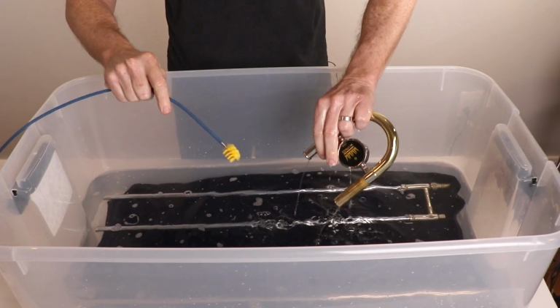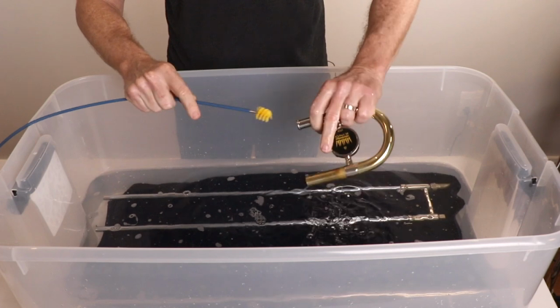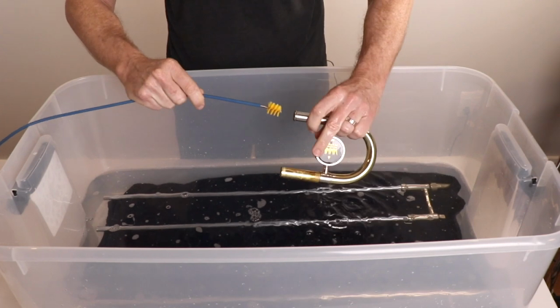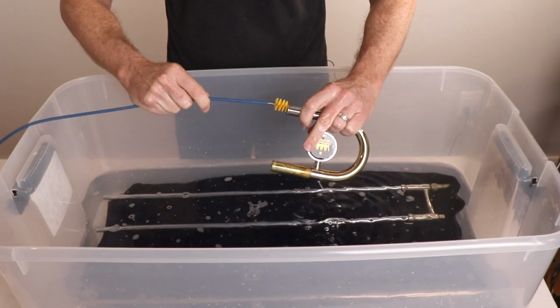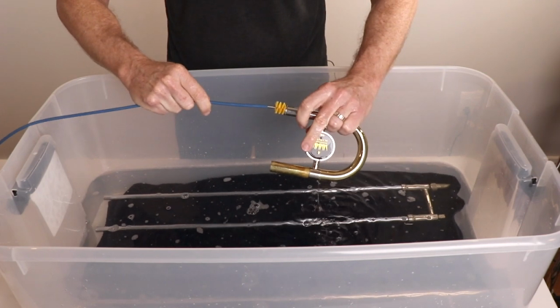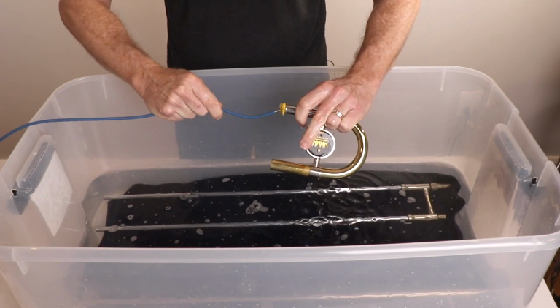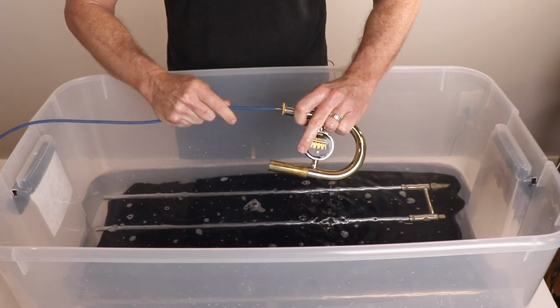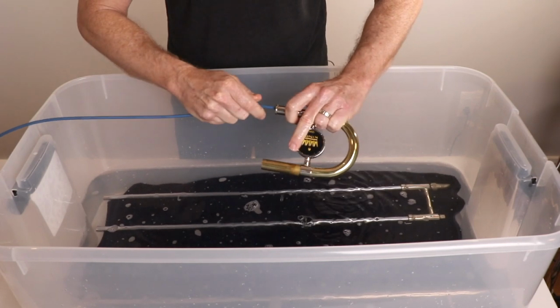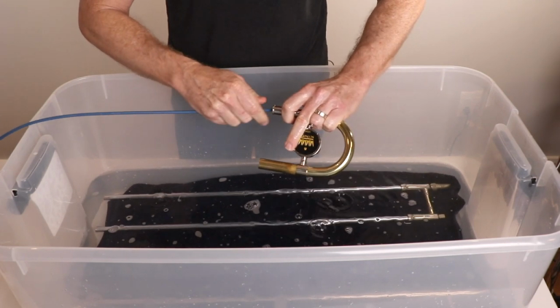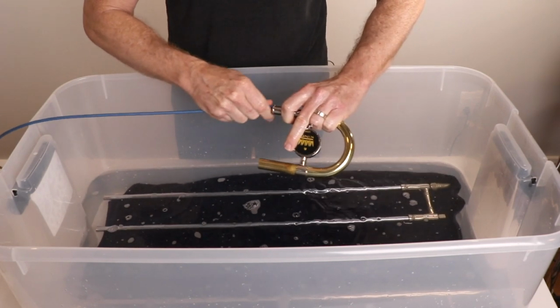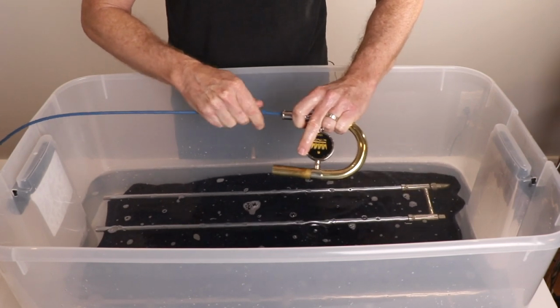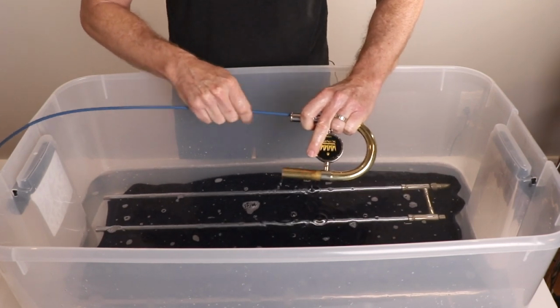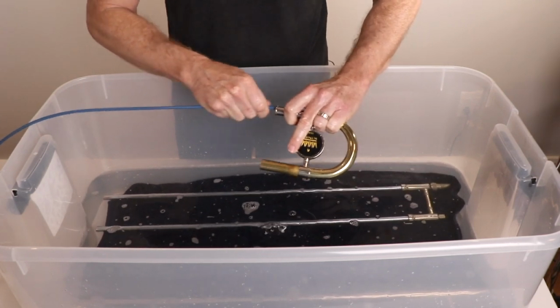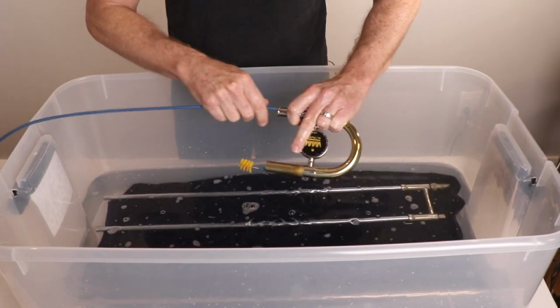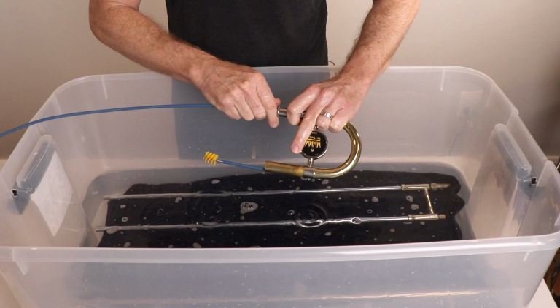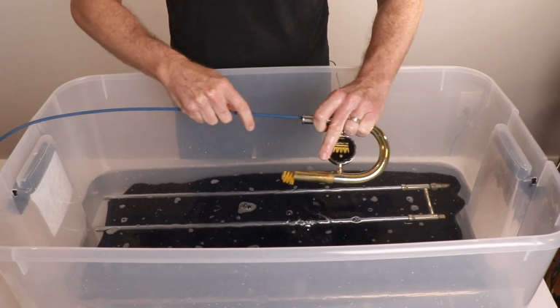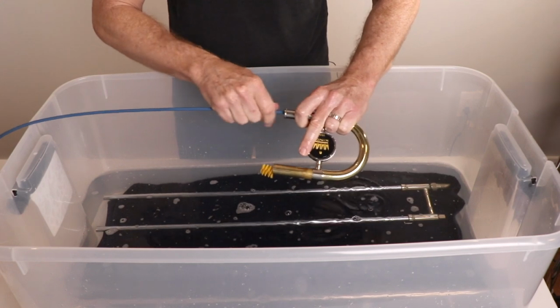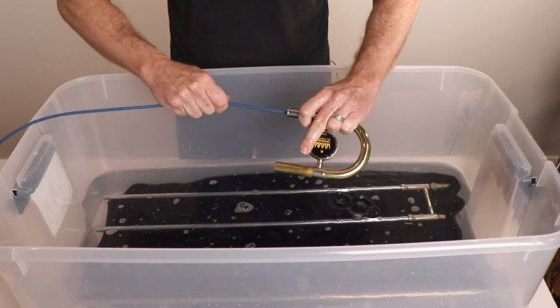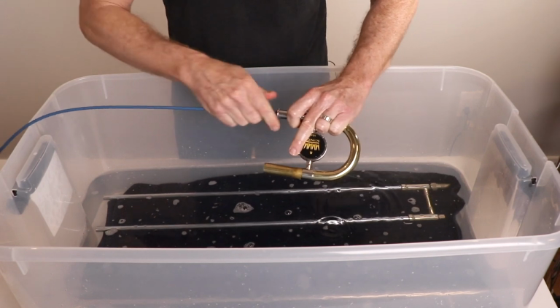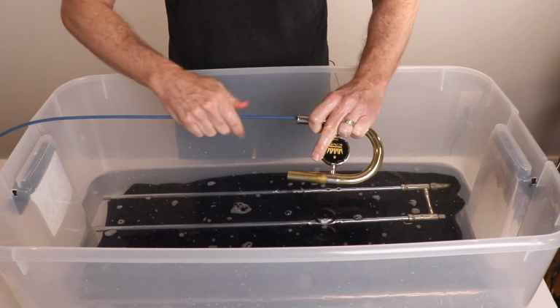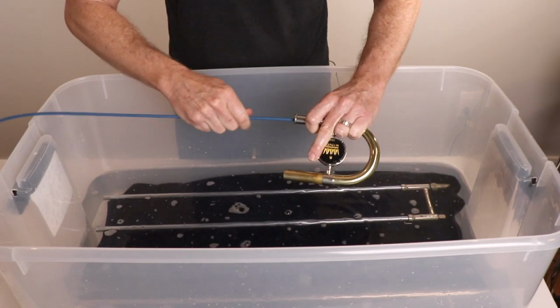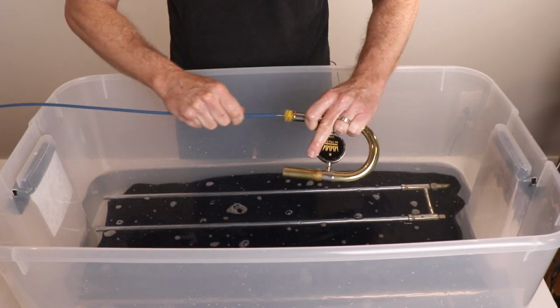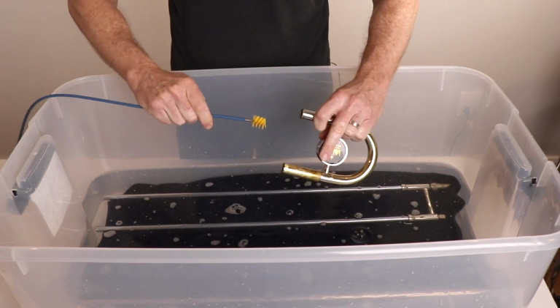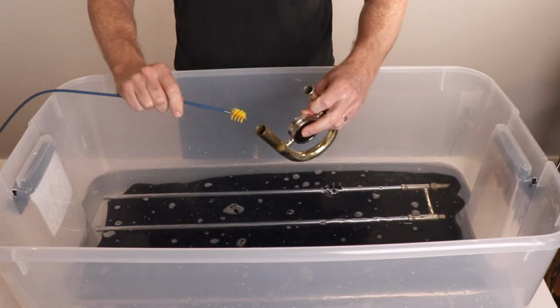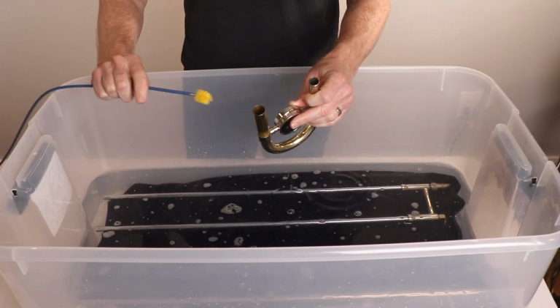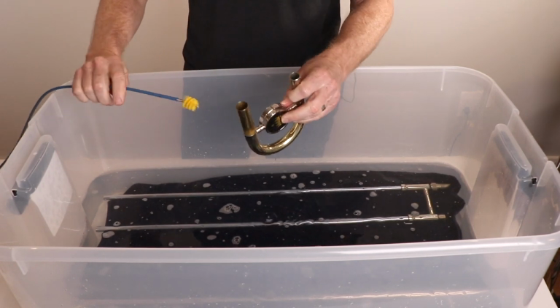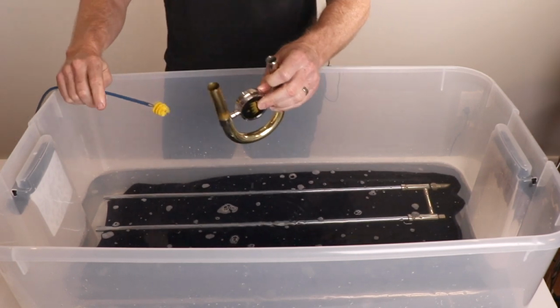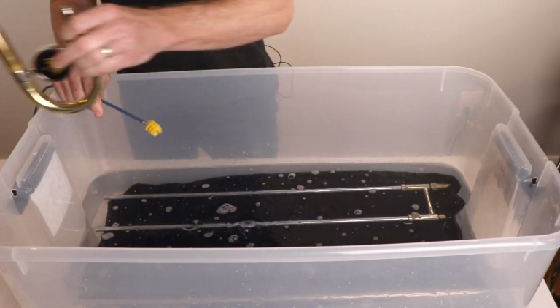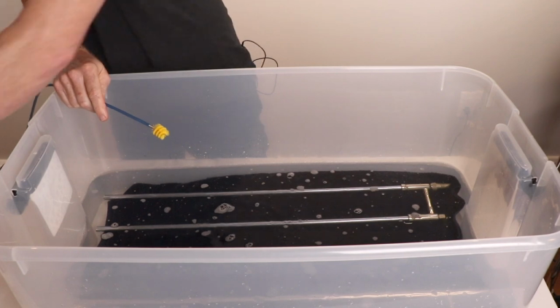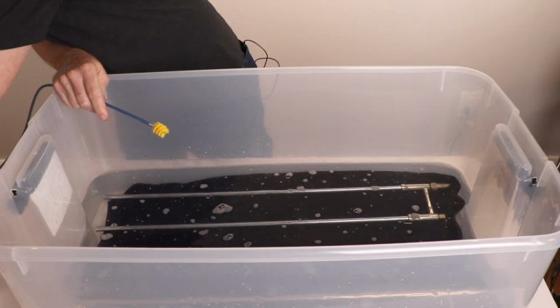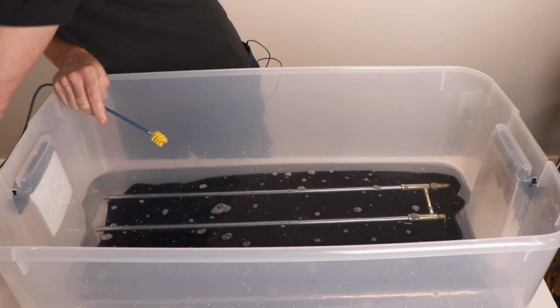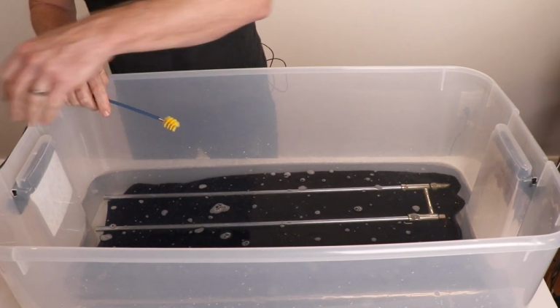Take the tuning slide first. Run the snake all the way through and back again. Rinse and let it air dry.